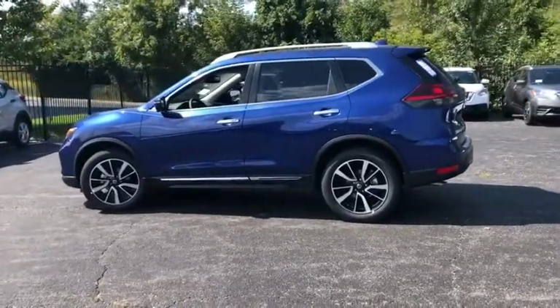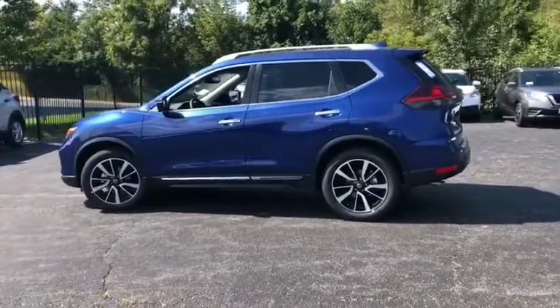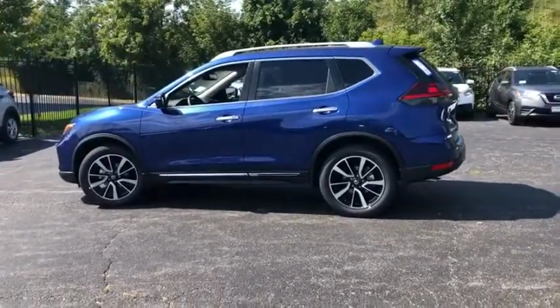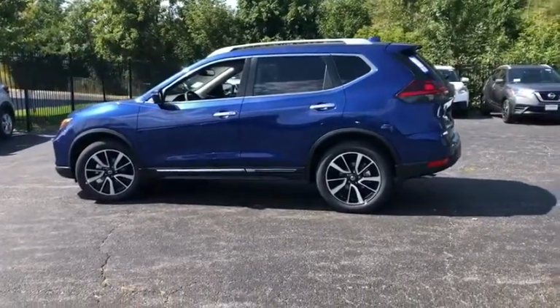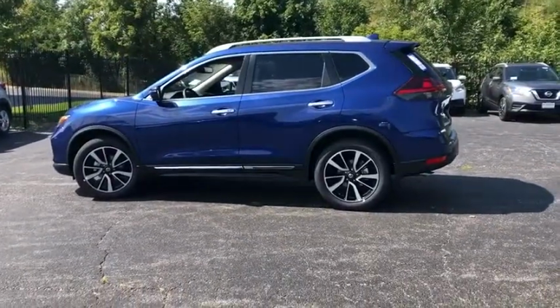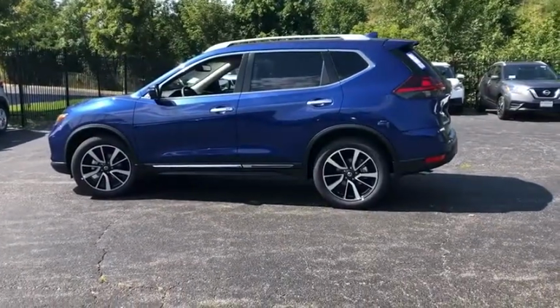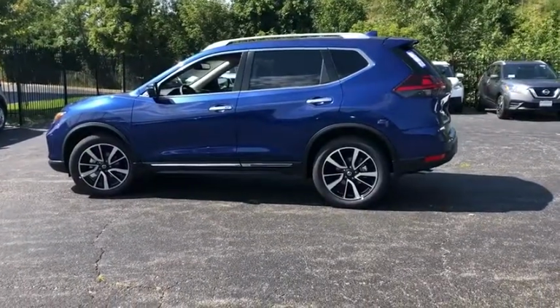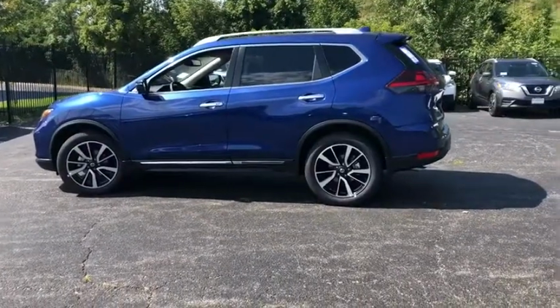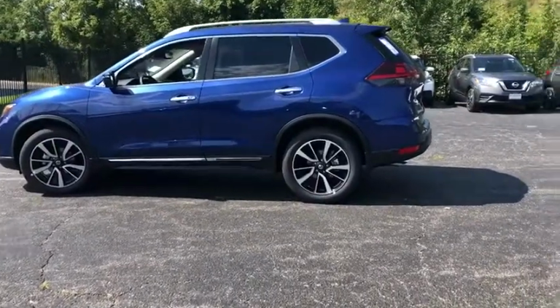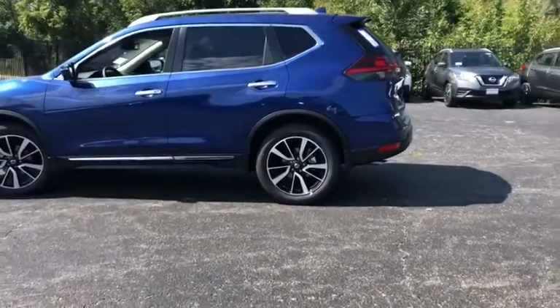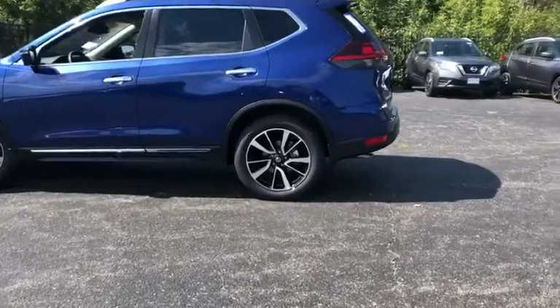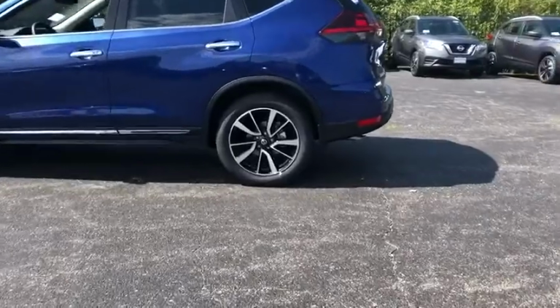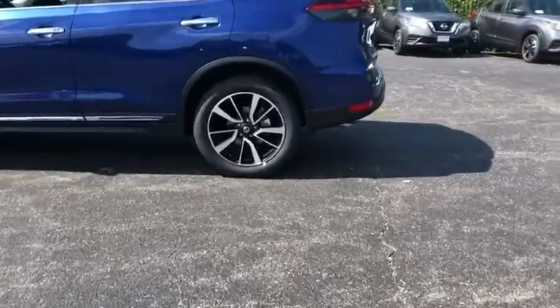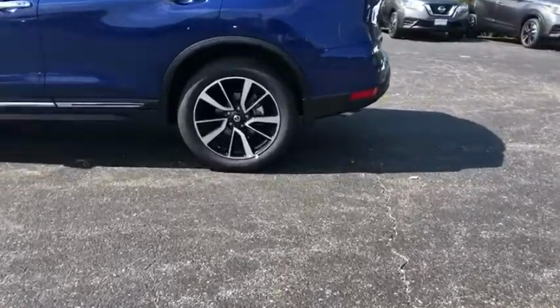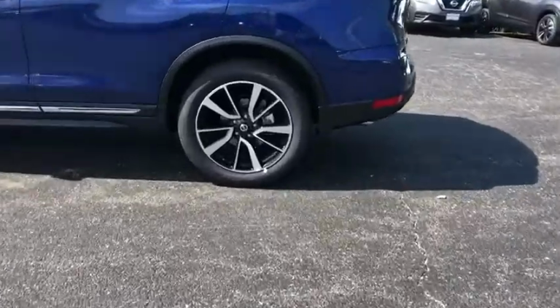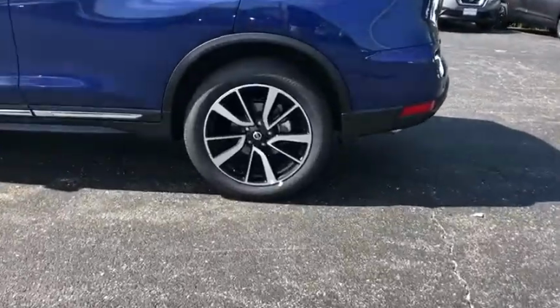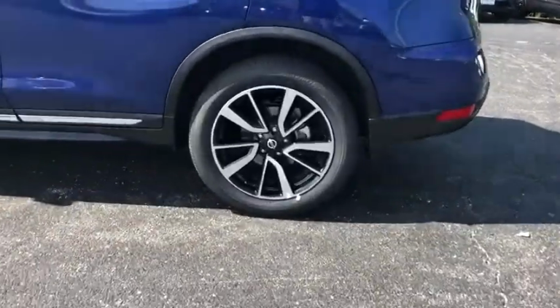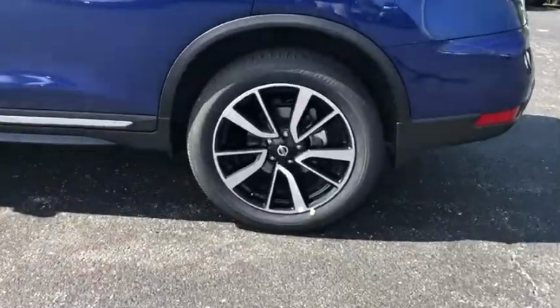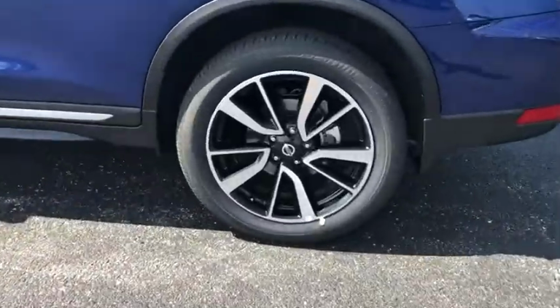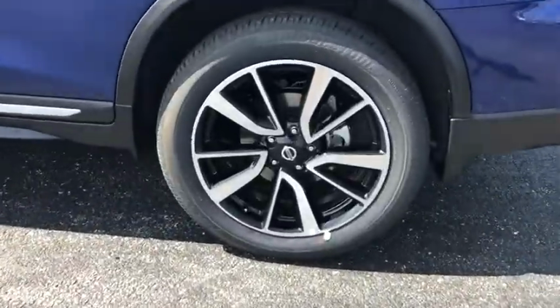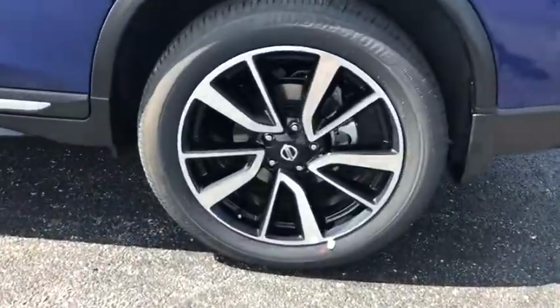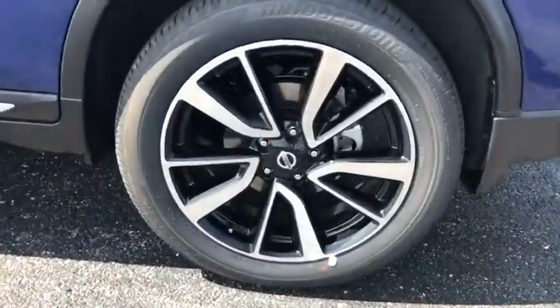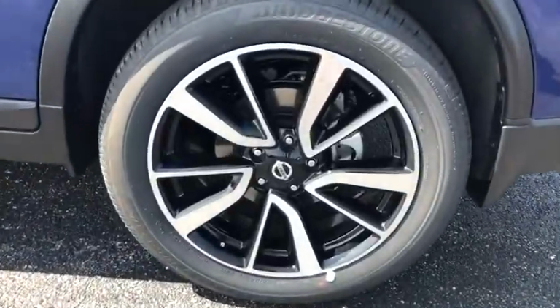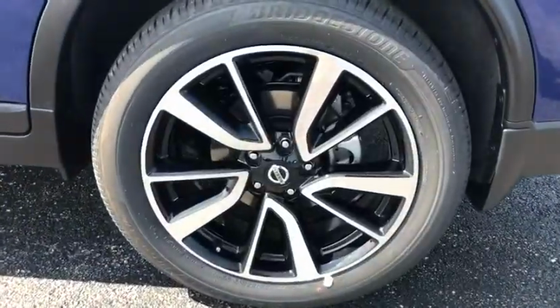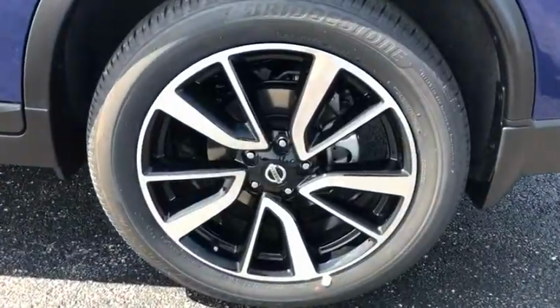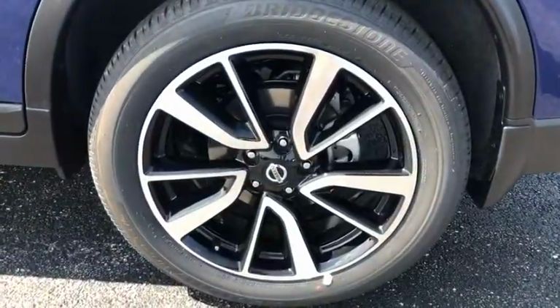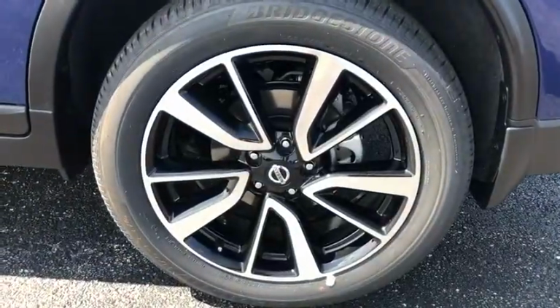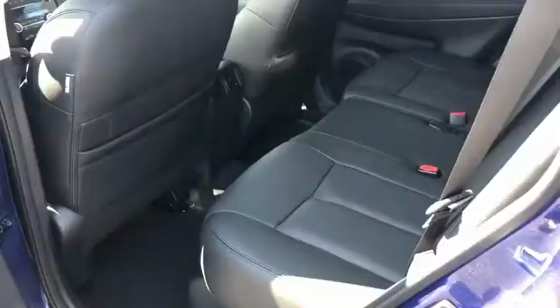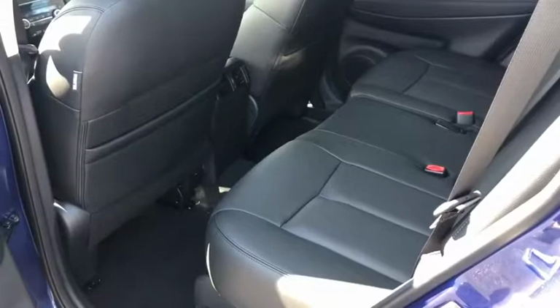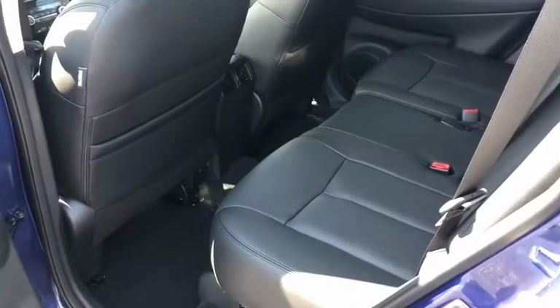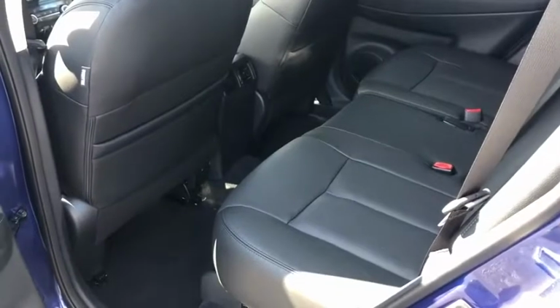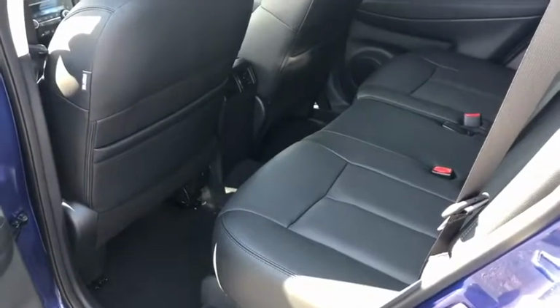Lane departure warning, backup camera, keyless entry, electronic stability control, clock, fog lights, trip computer, MP3 player.